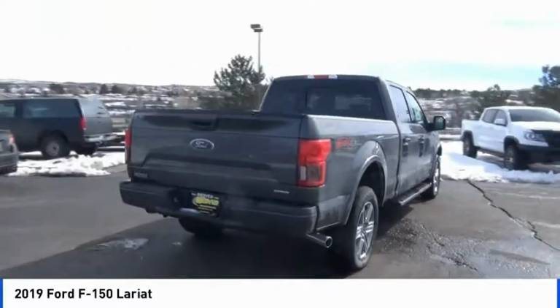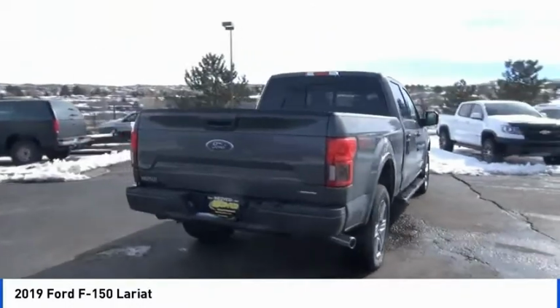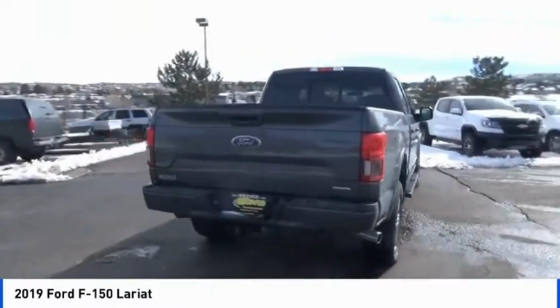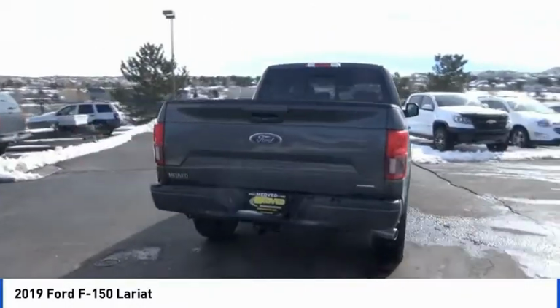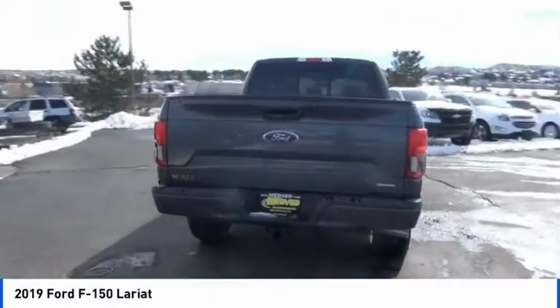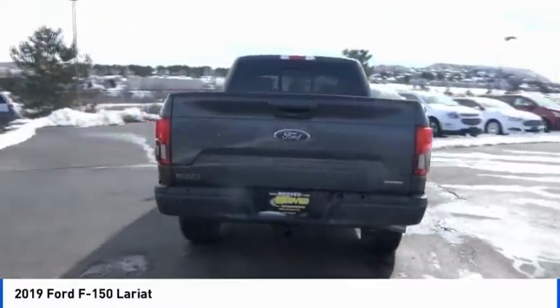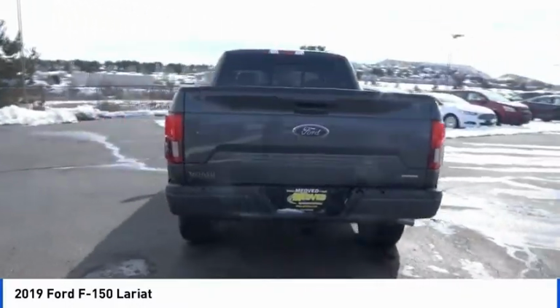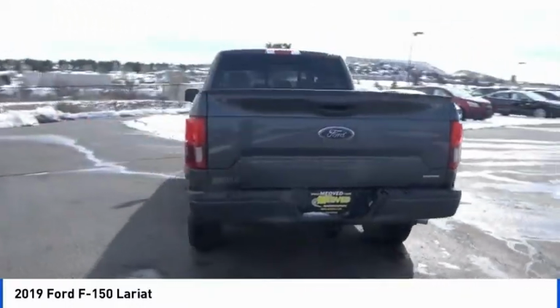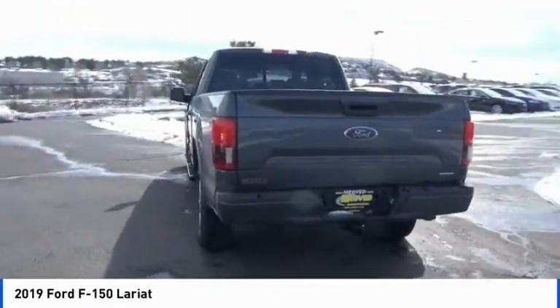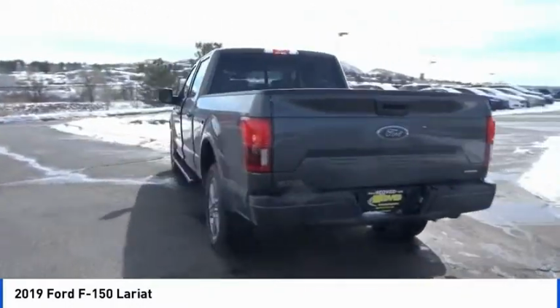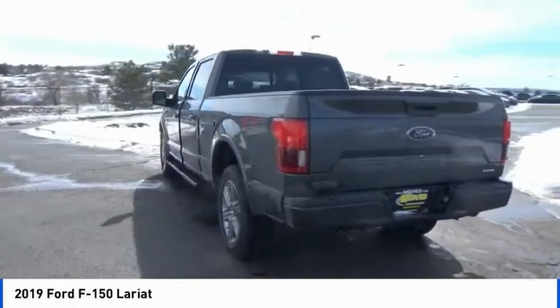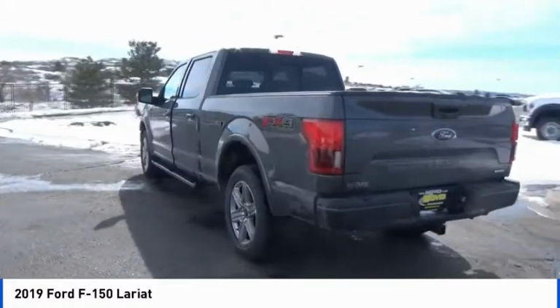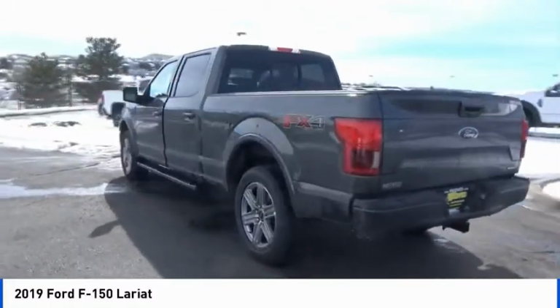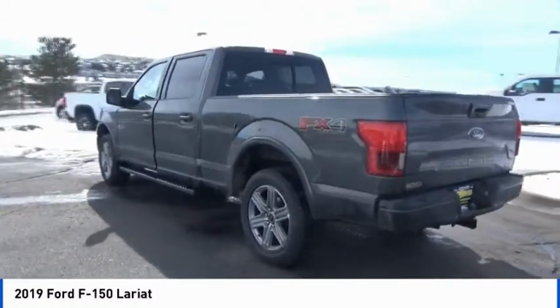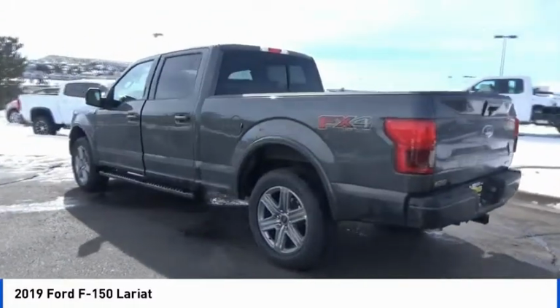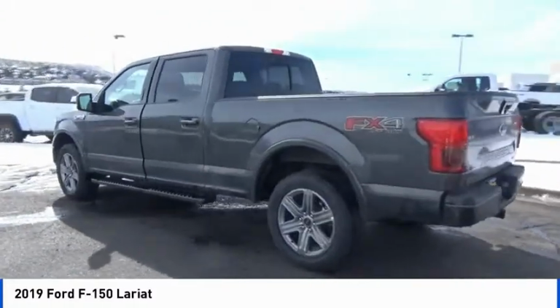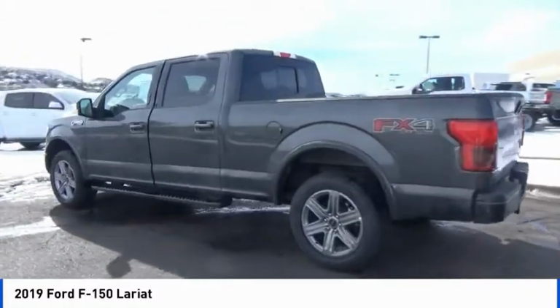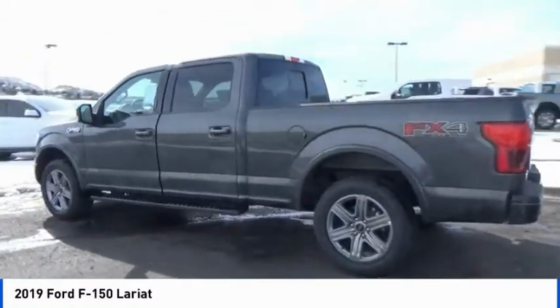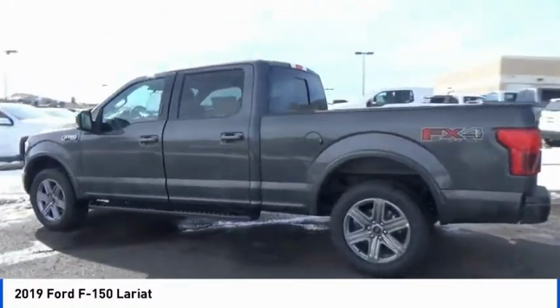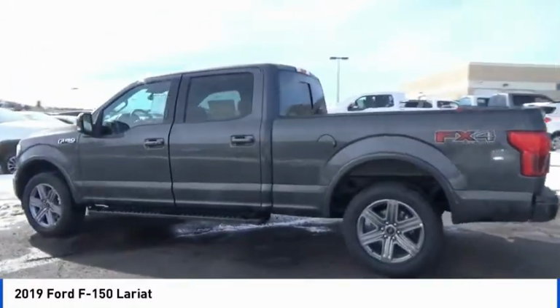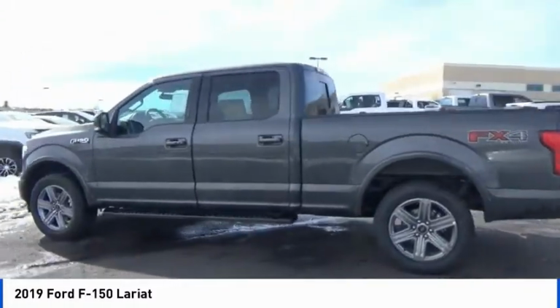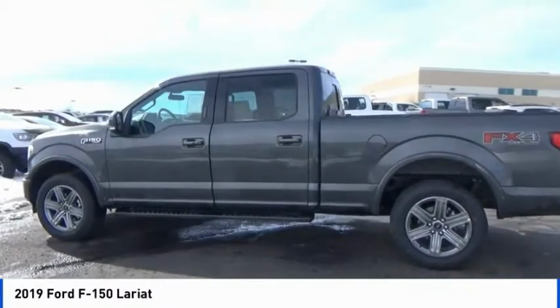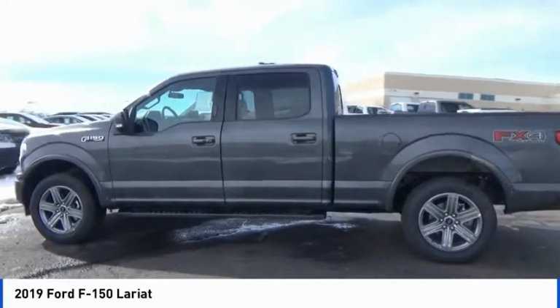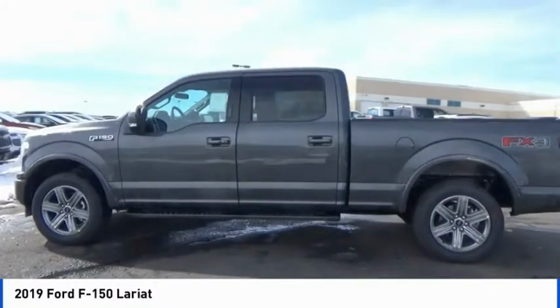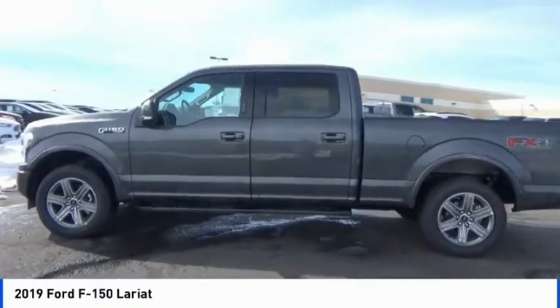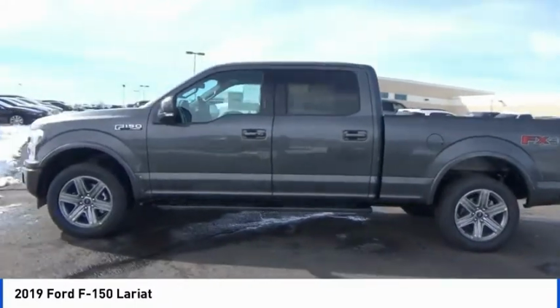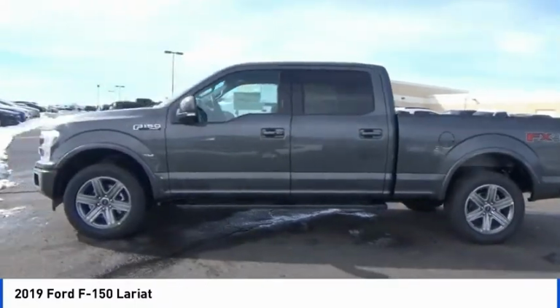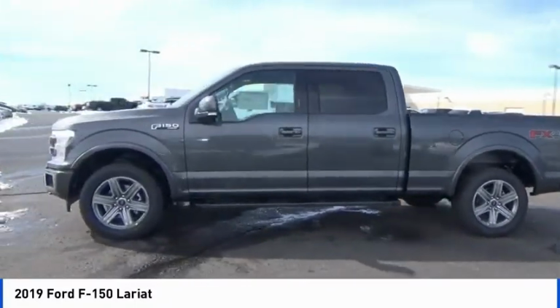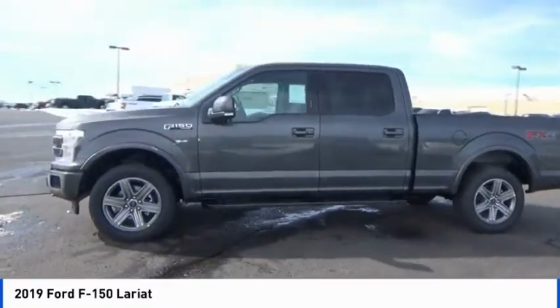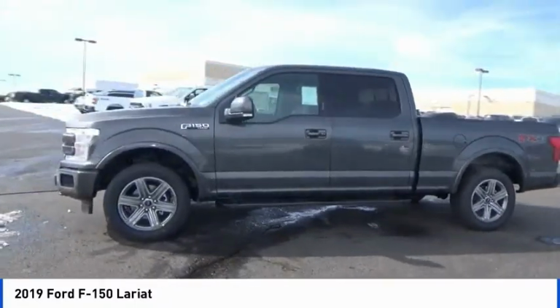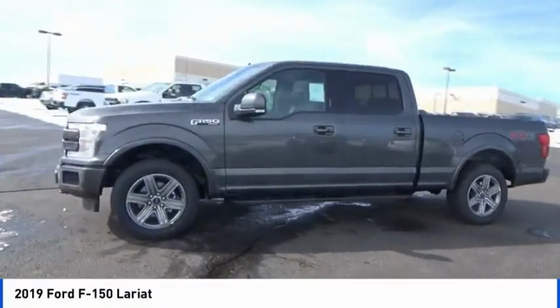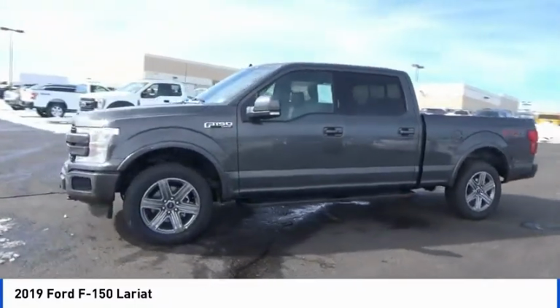Traction control, power passenger seat, air conditioning, dual airbags, power steering, four-wheel disc brakes, center armrest, compass, fog lights, heated front seats. Searching for a dependable vehicle that looks great too?